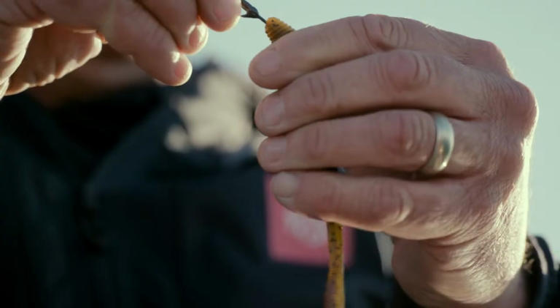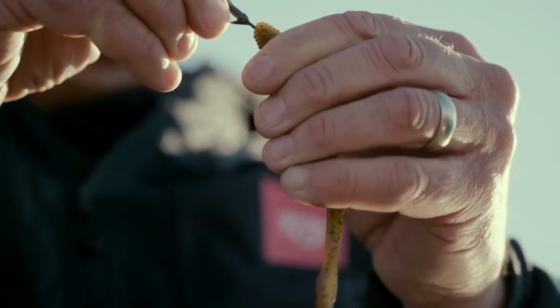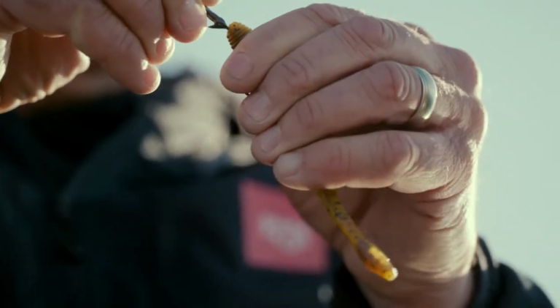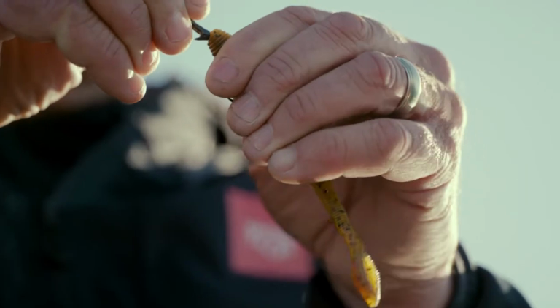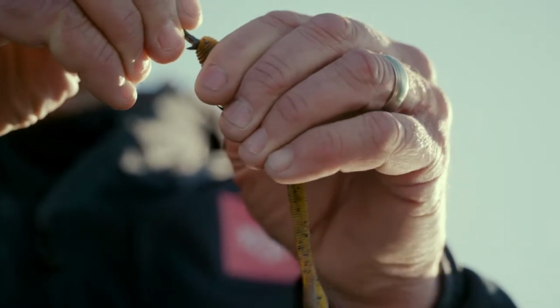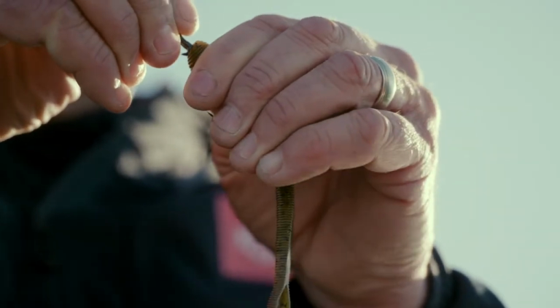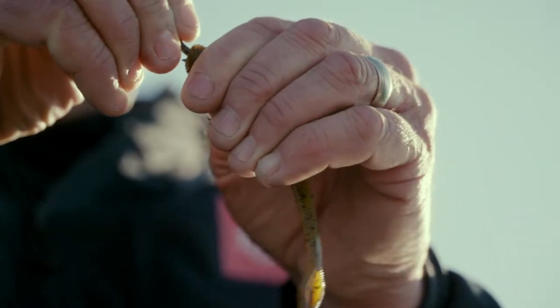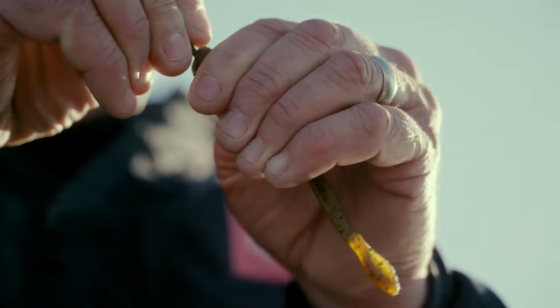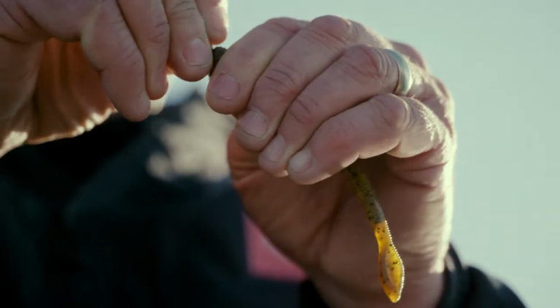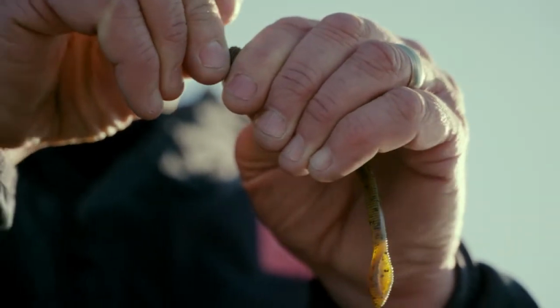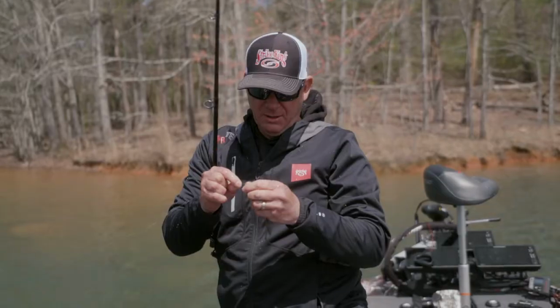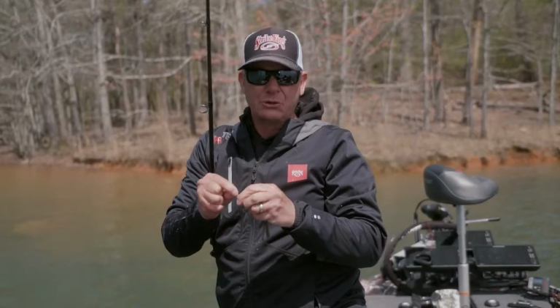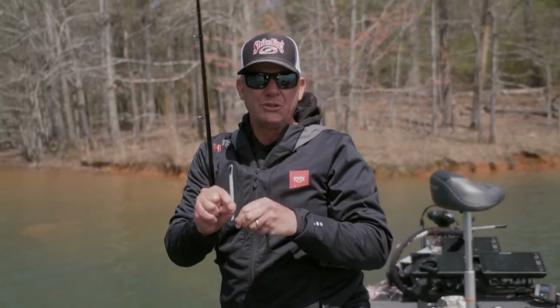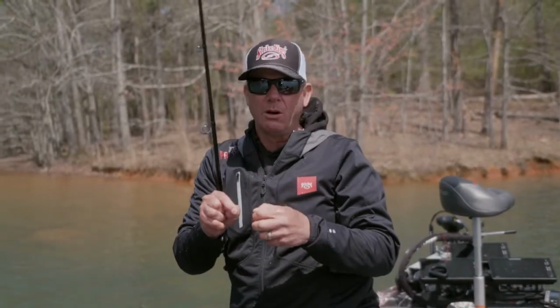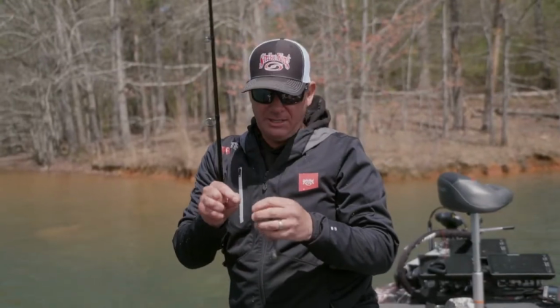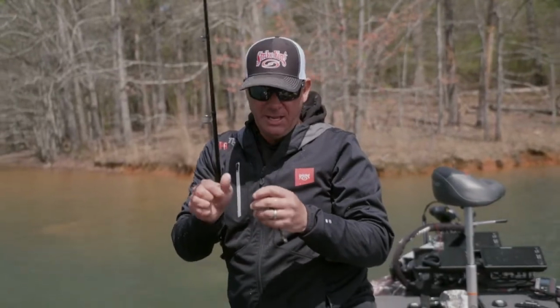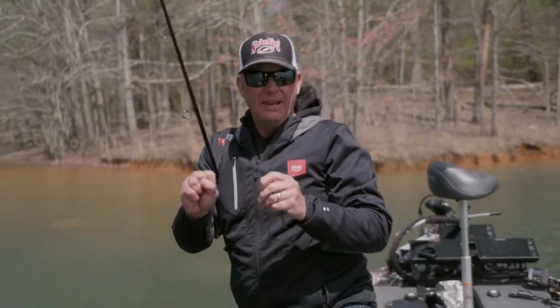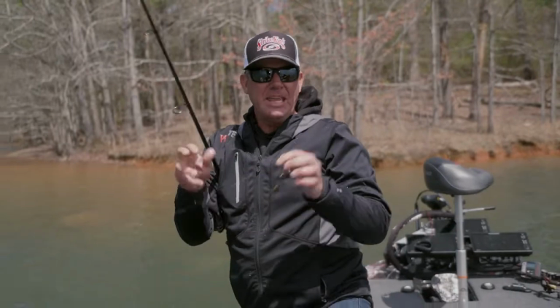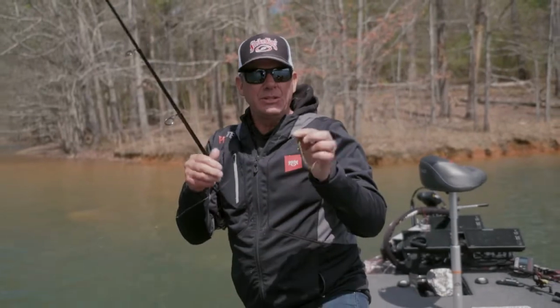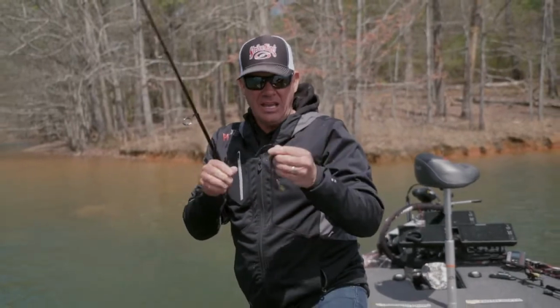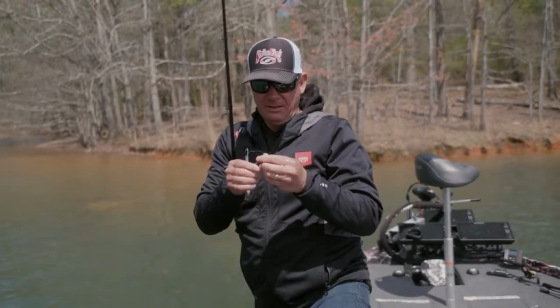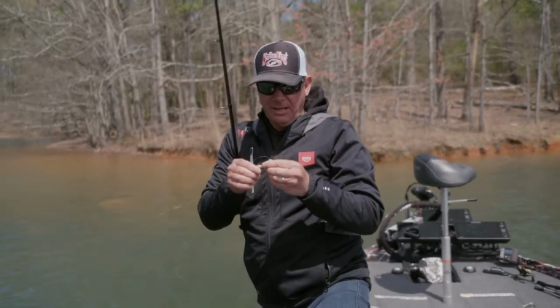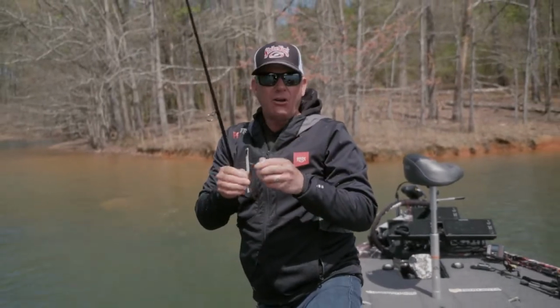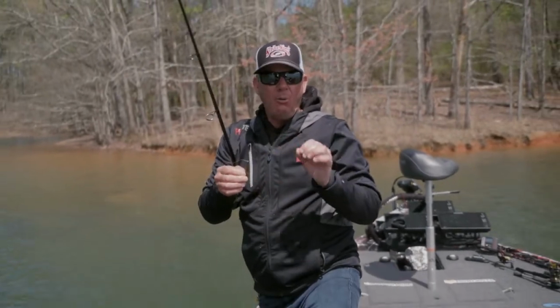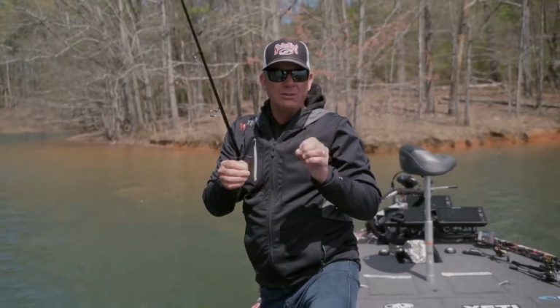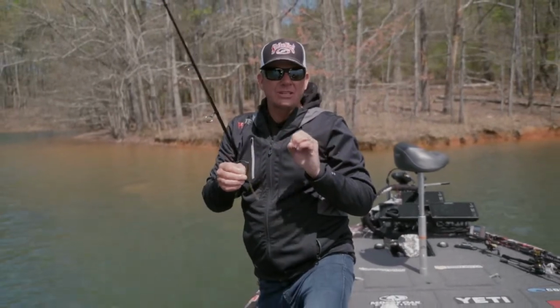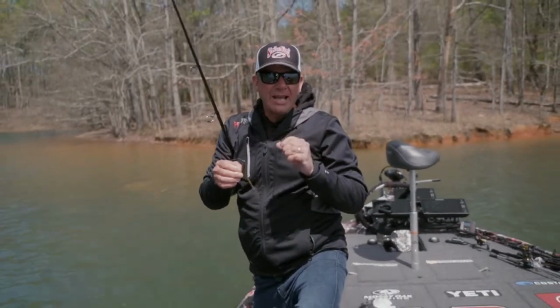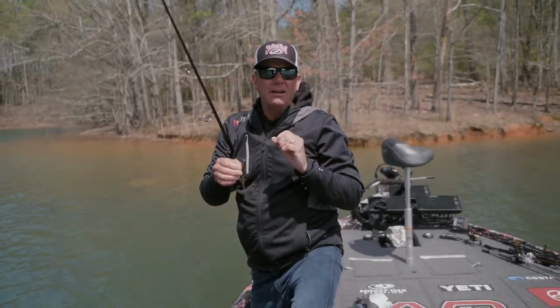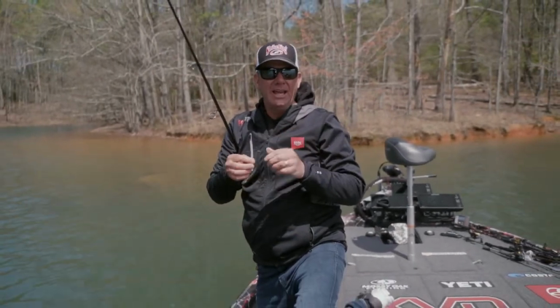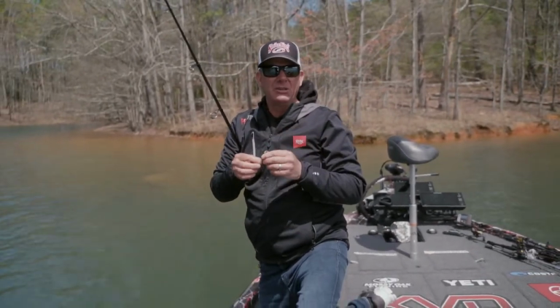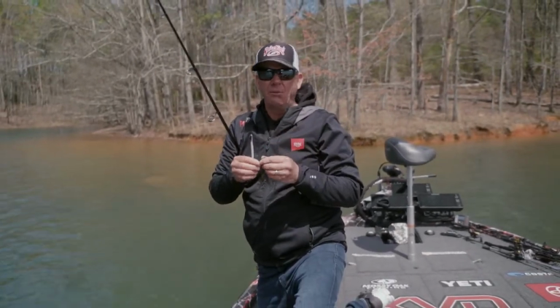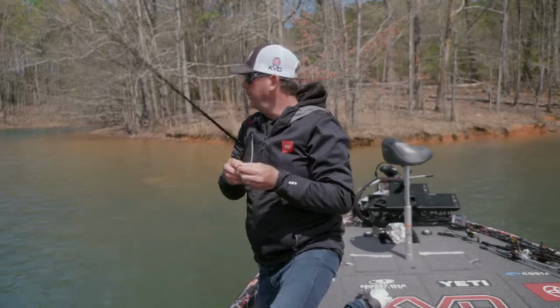Instead of rigging it kind of Texas style, I just thread it on there with the hook completely exposed. It's more of an old-school jig worm technique. The key with a shaky head is to always use as light of a head as you can get away with.